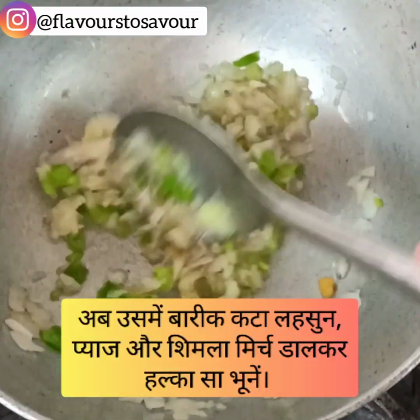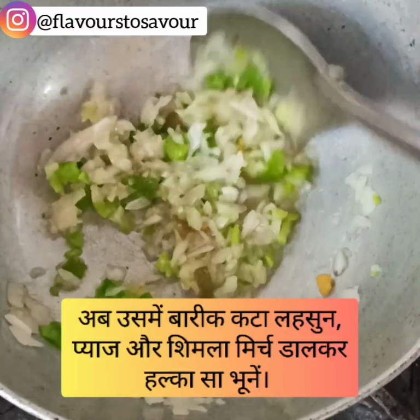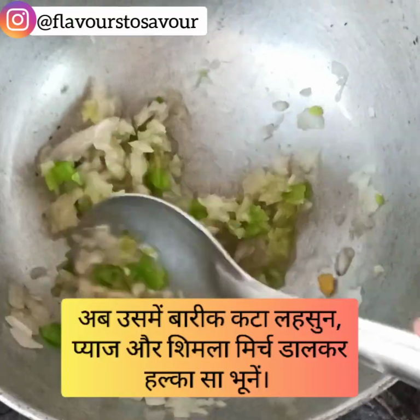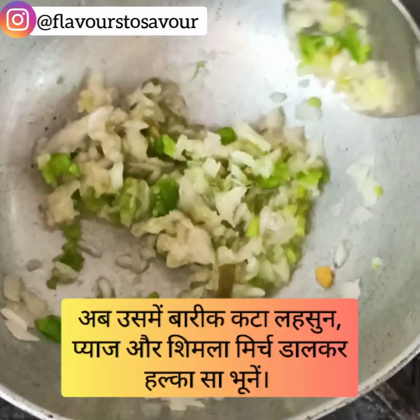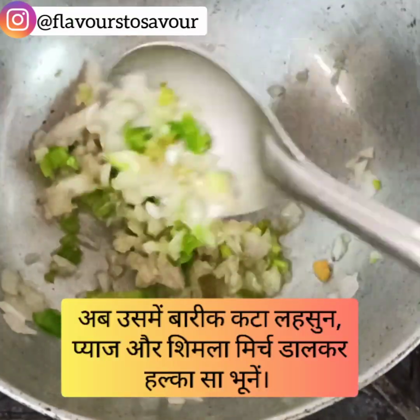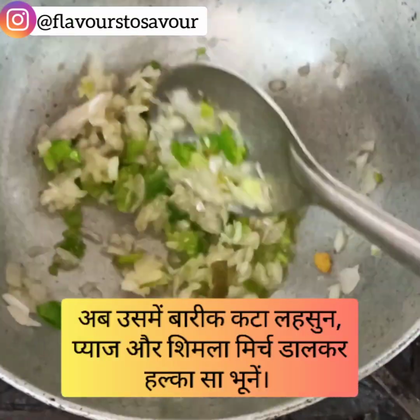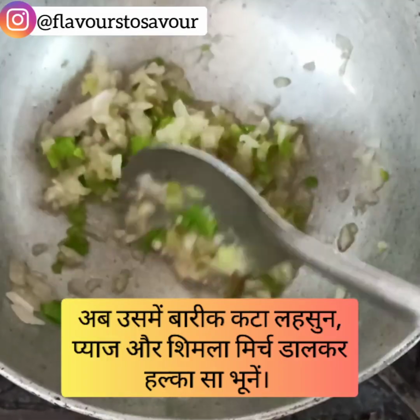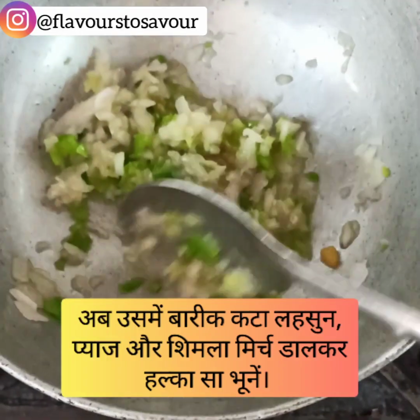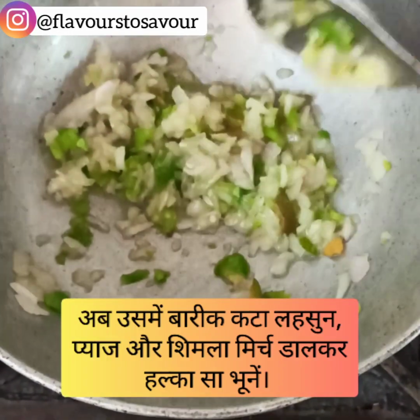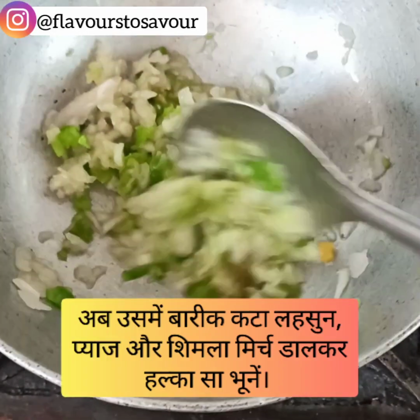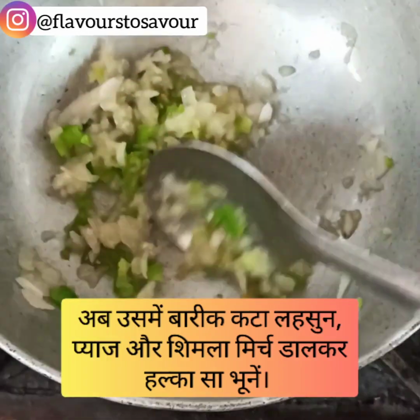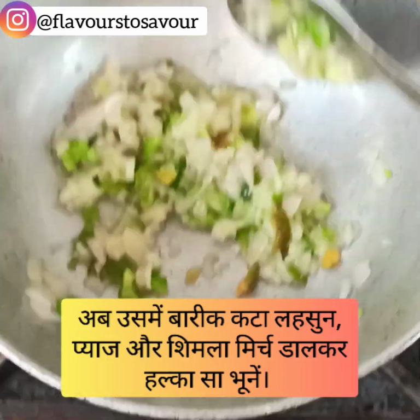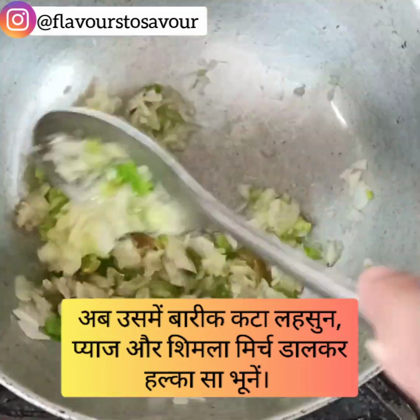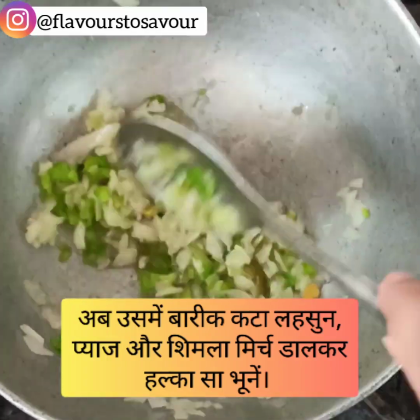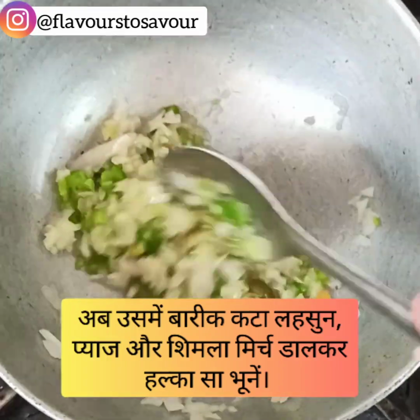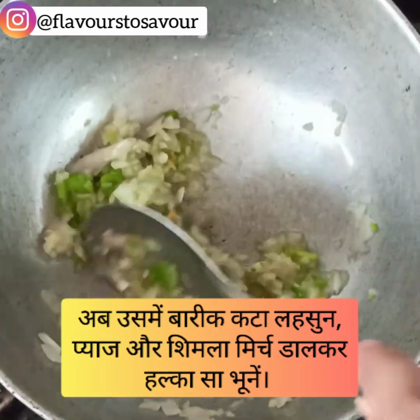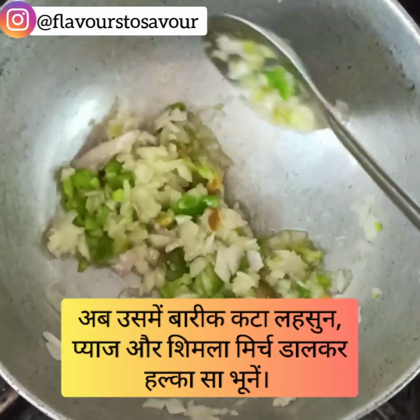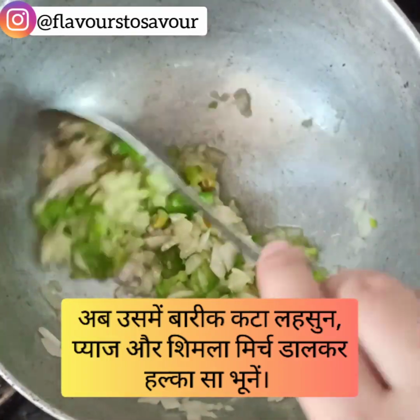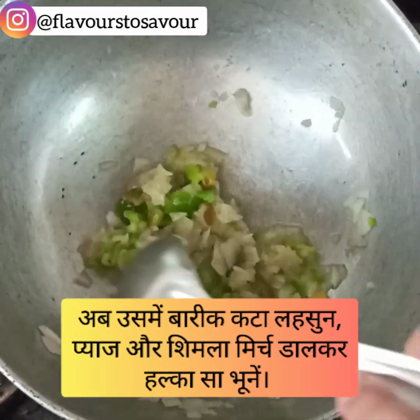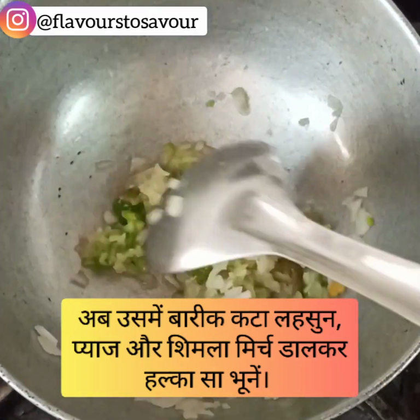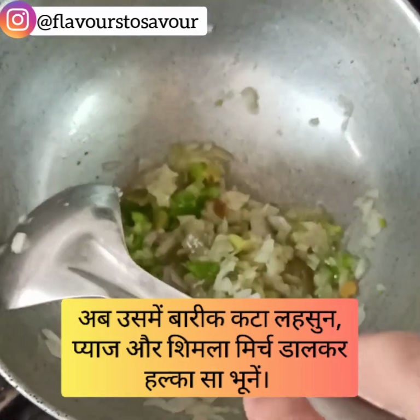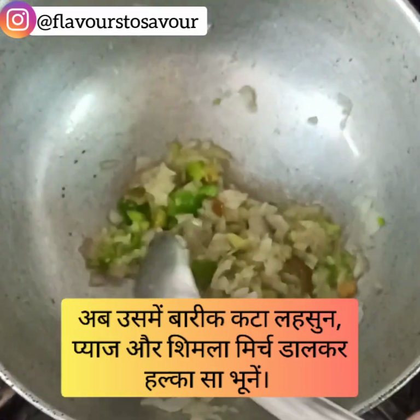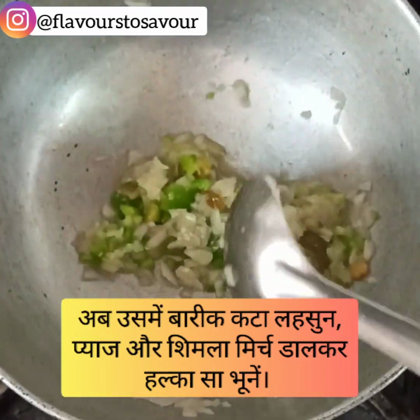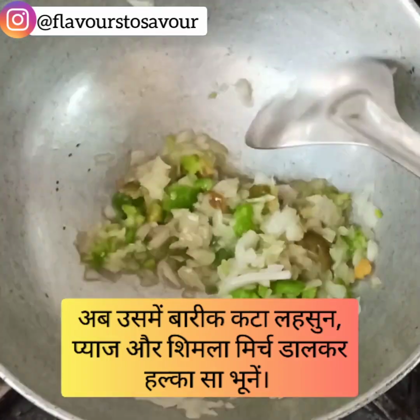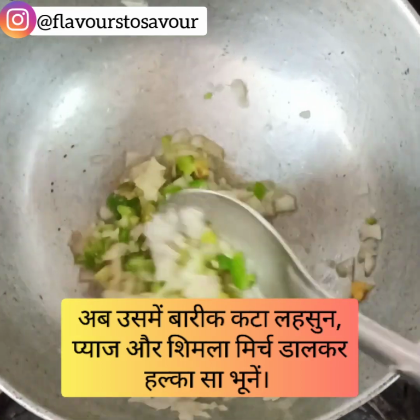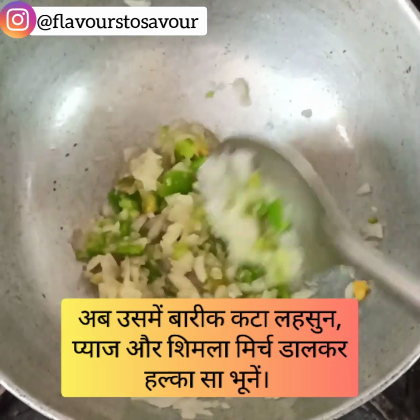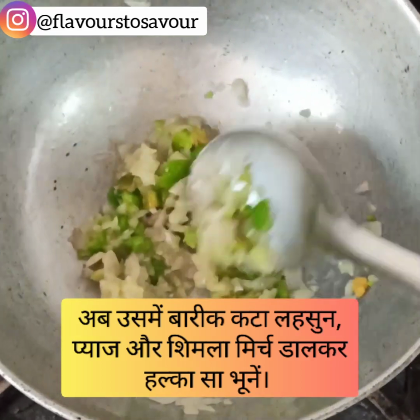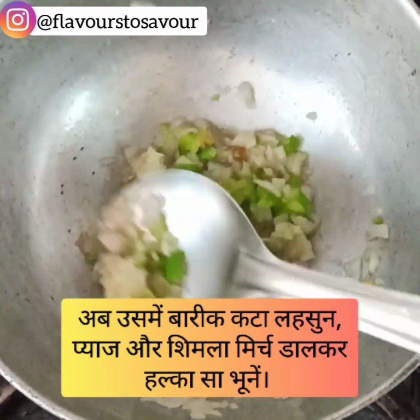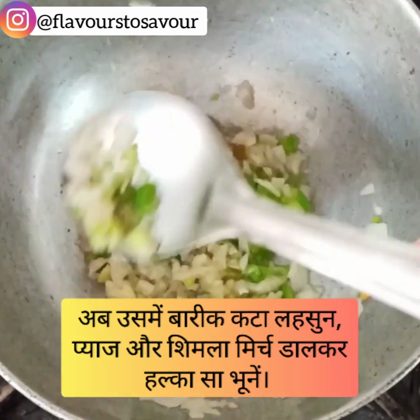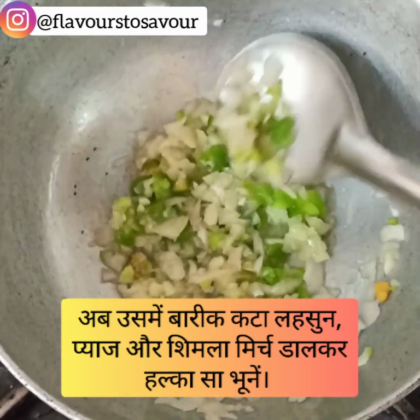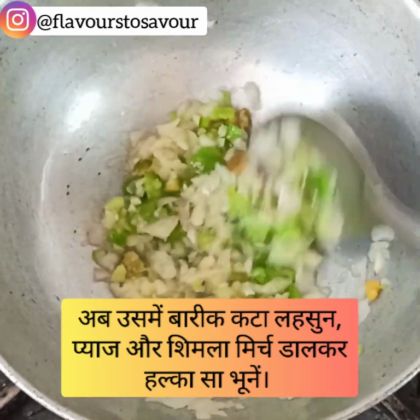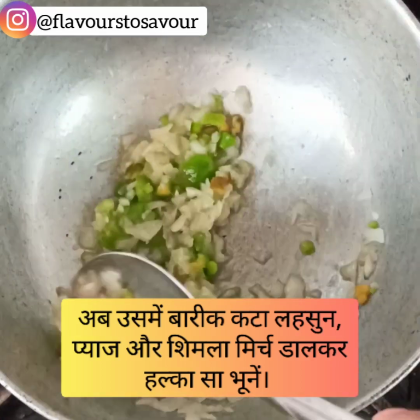In a pan take some oil. After the oil heats, add finely chopped garlic, onion, and capsicum to the pan. Give them a nice stir until they are a bit soft.